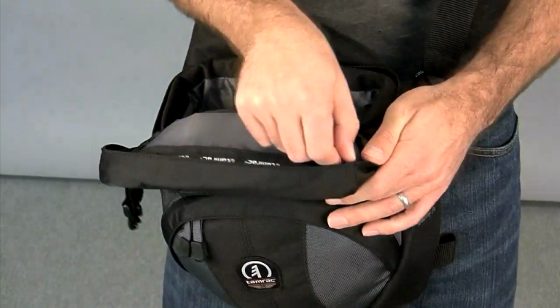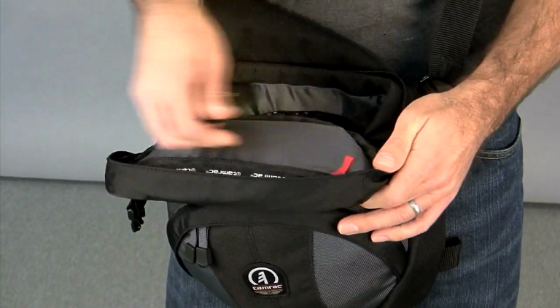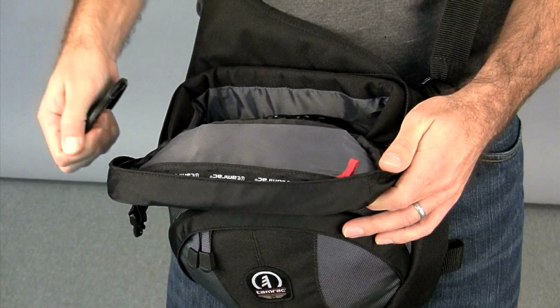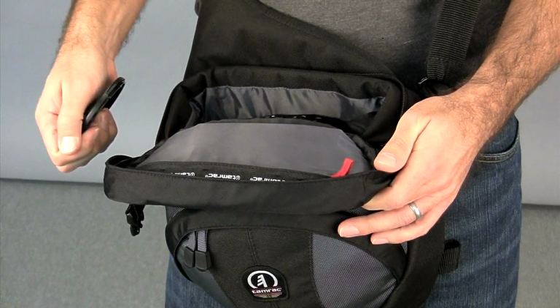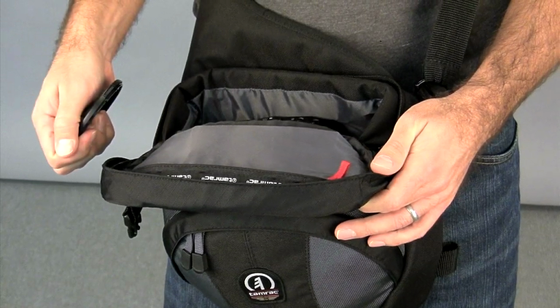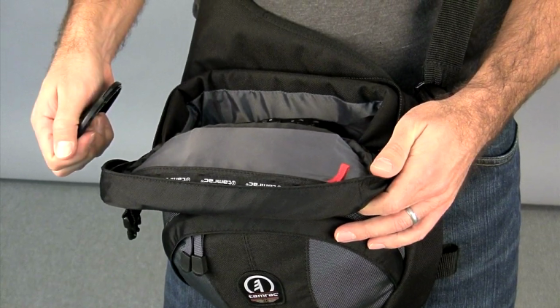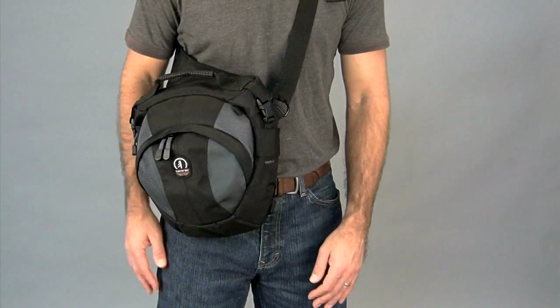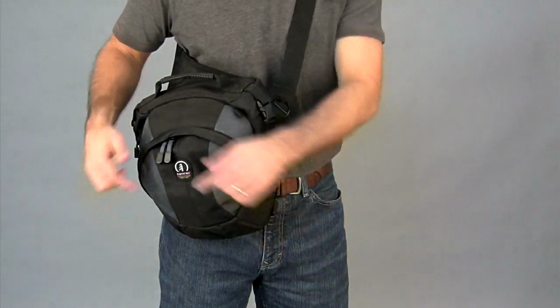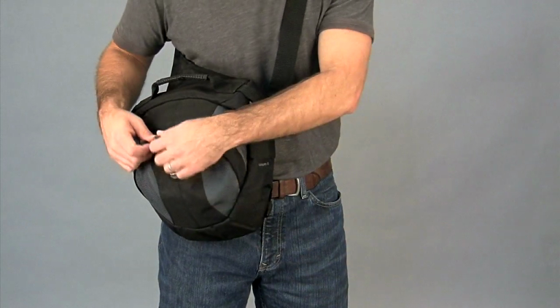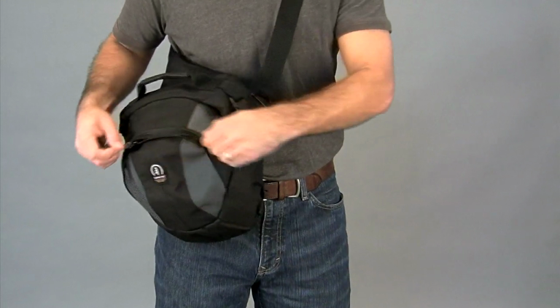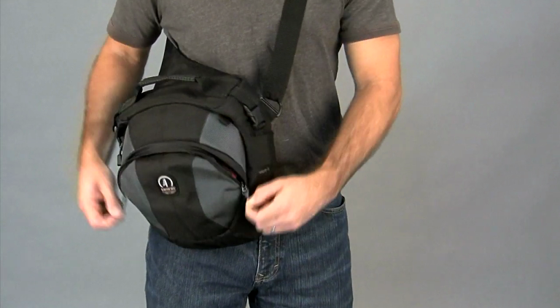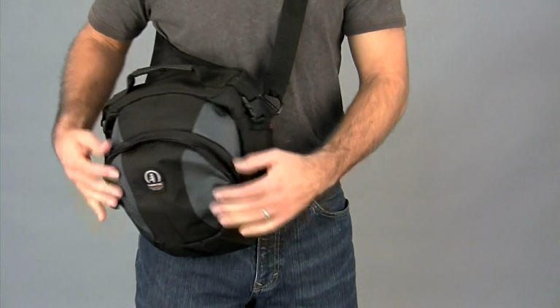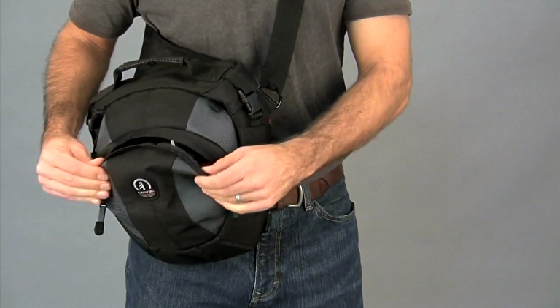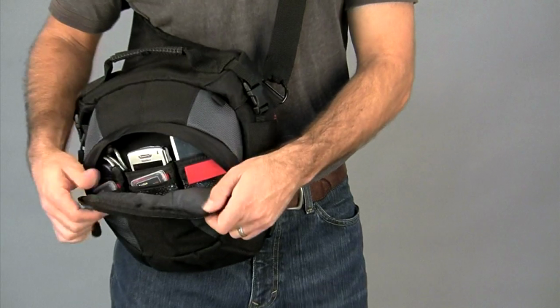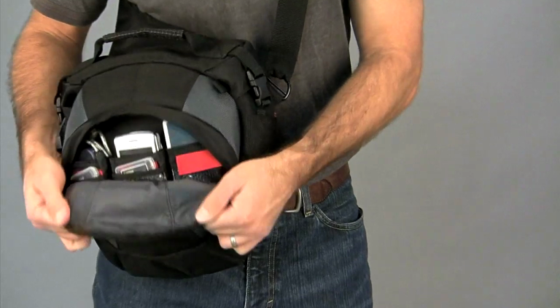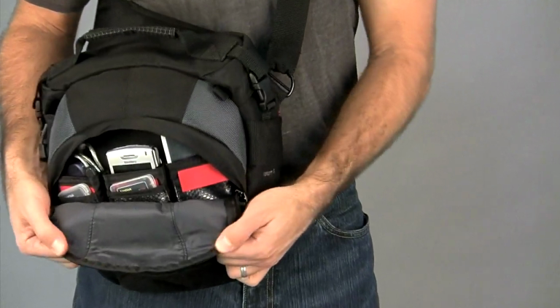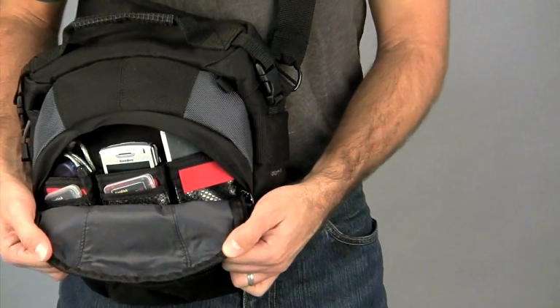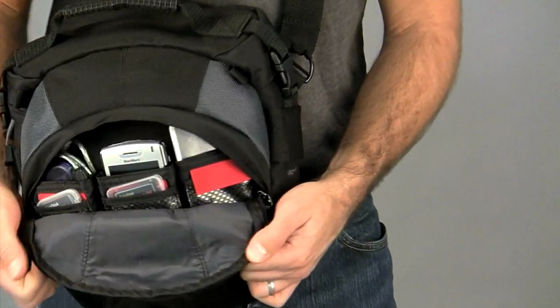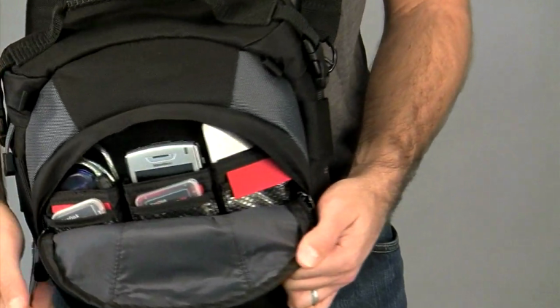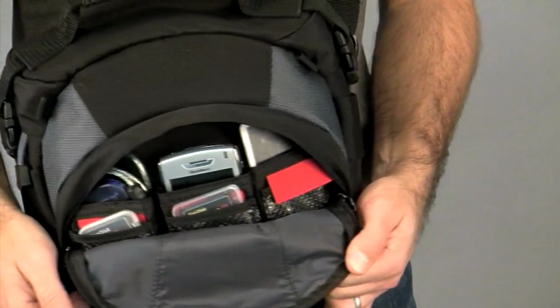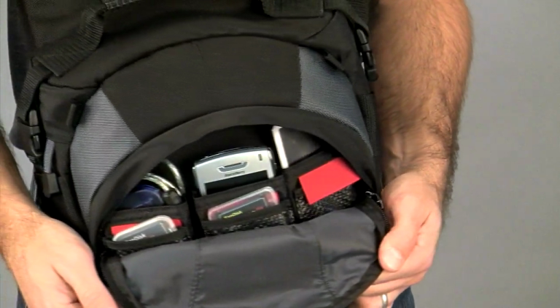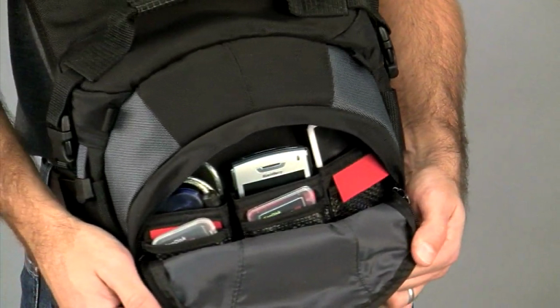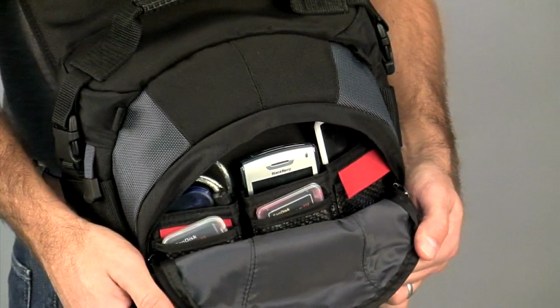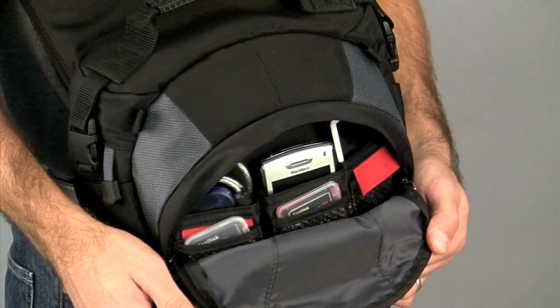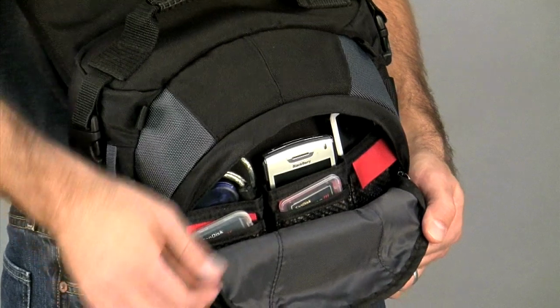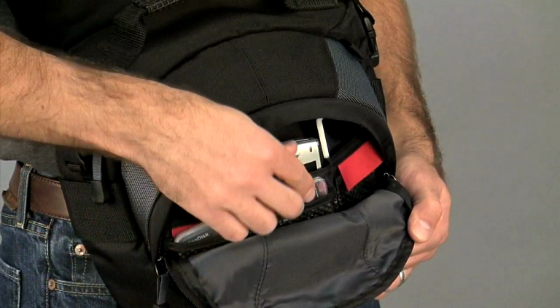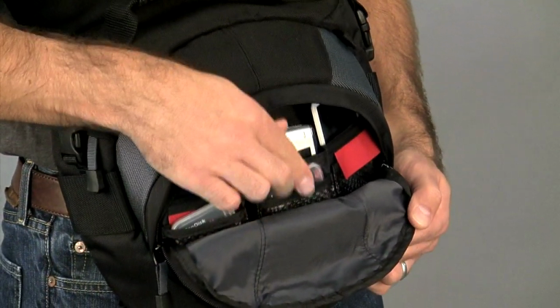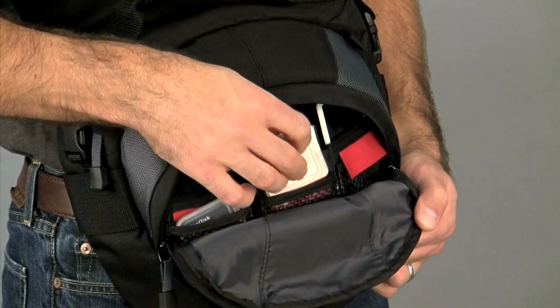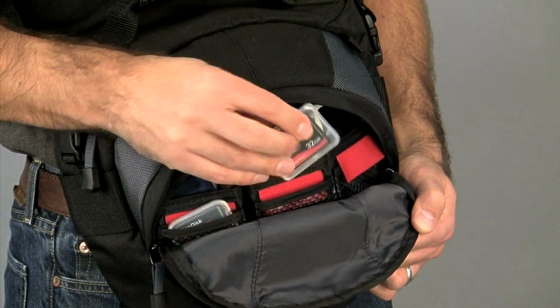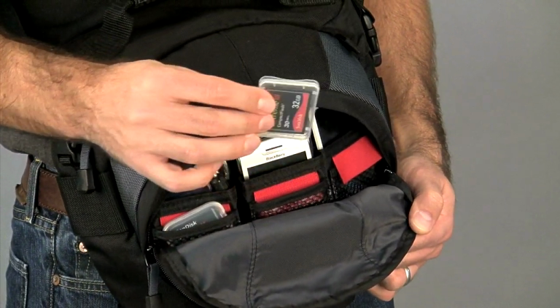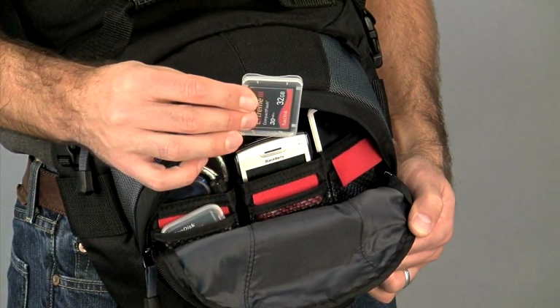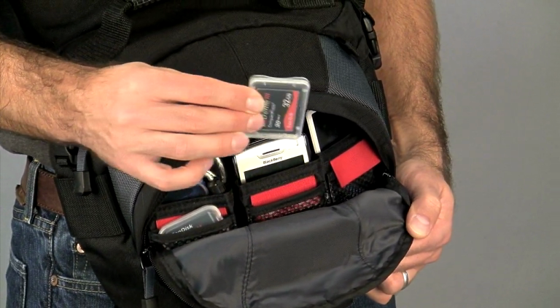It's made of smooth nylon to protect LCD screens. The front accessory pocket organizes items like a light meter, mobile phone, MP3 player, and other accessories. TAMRAC's patented memory management system is incorporated onto the front of these pockets.